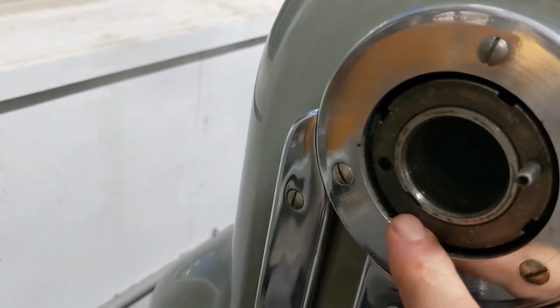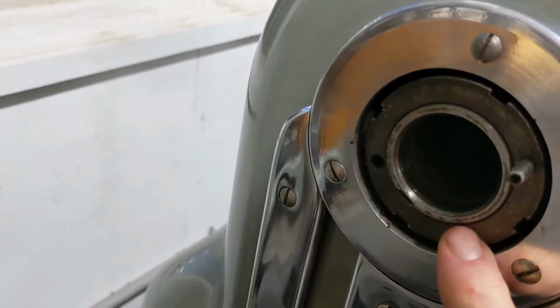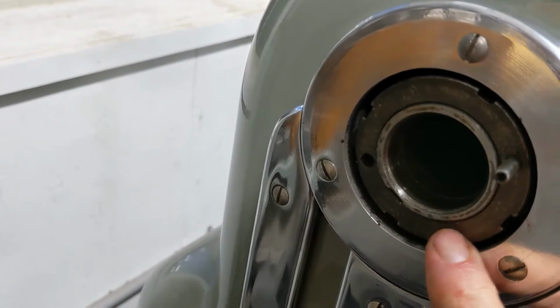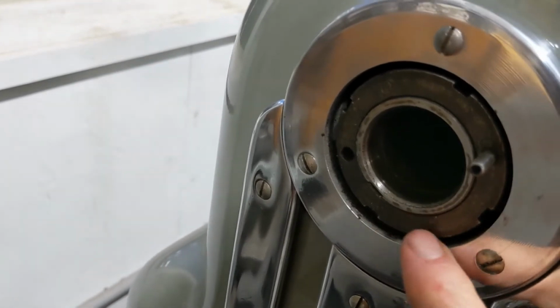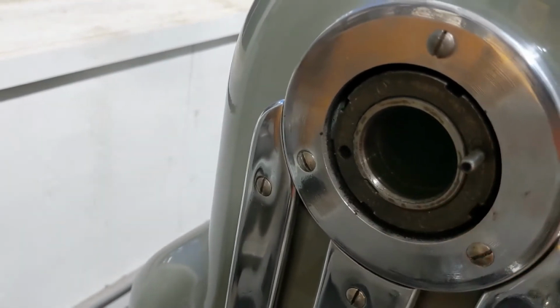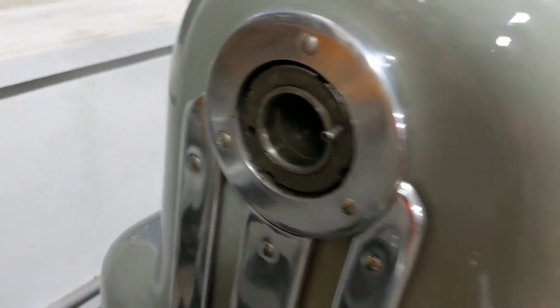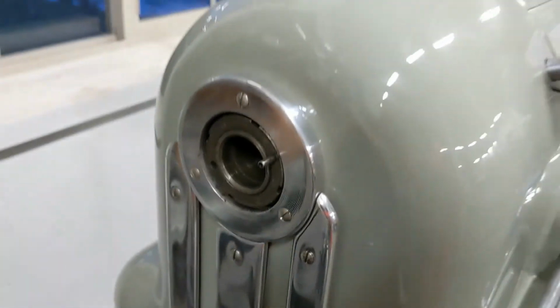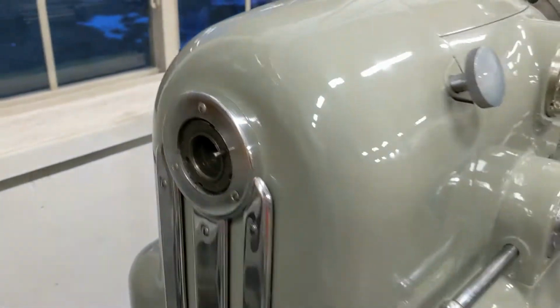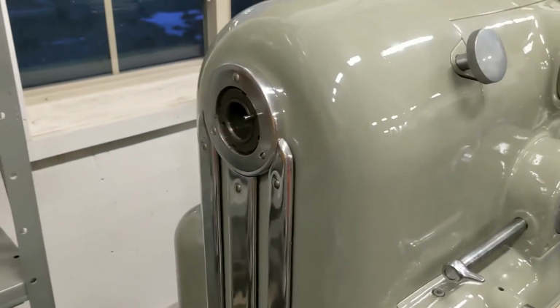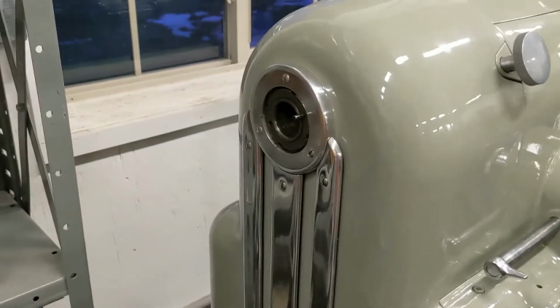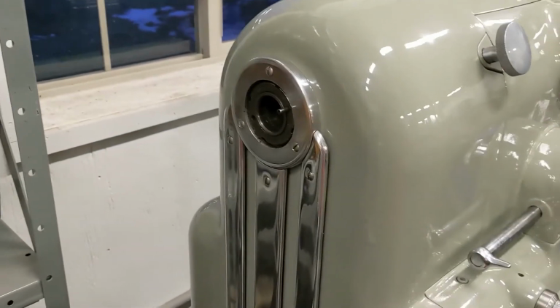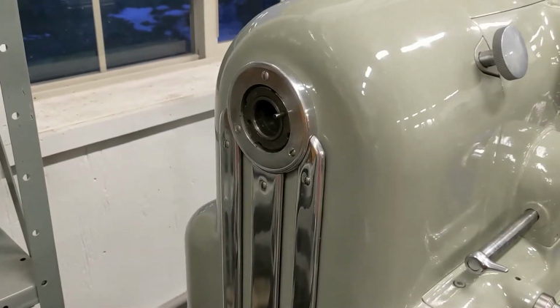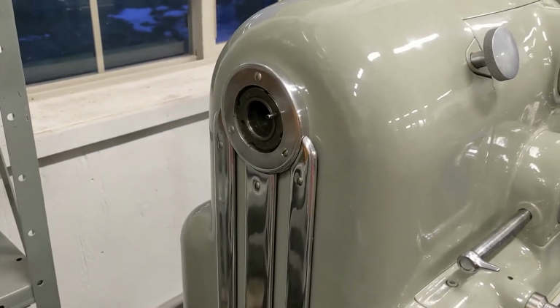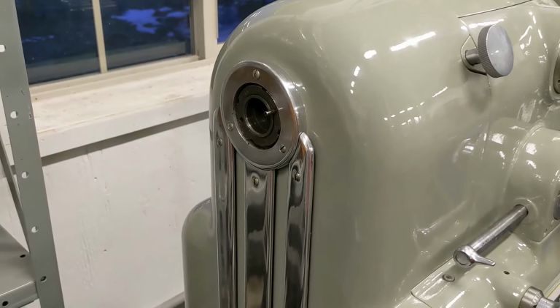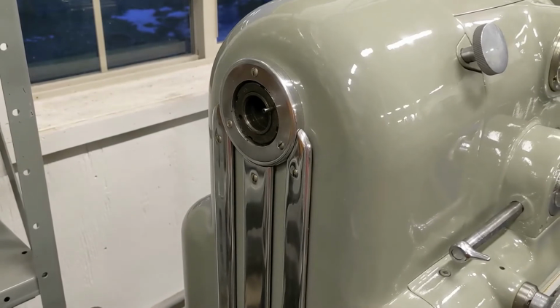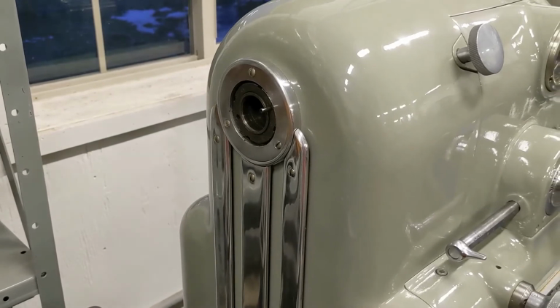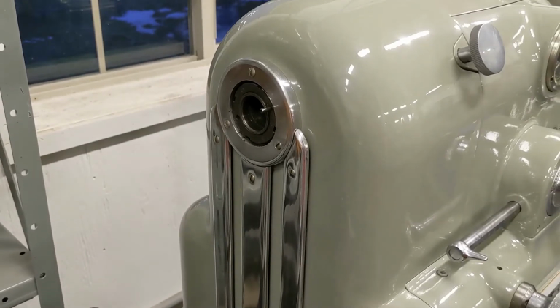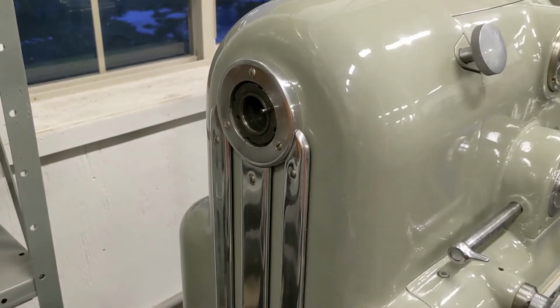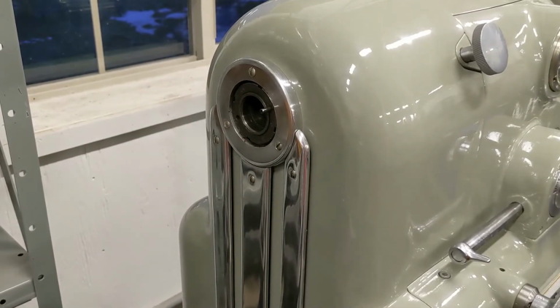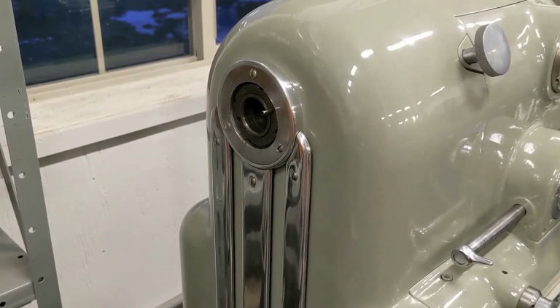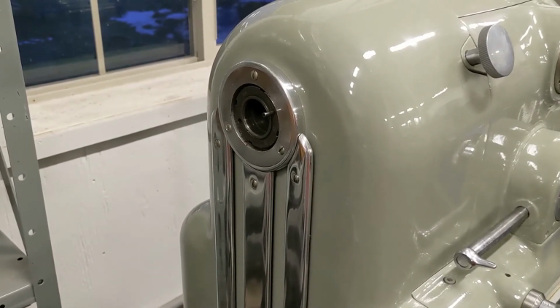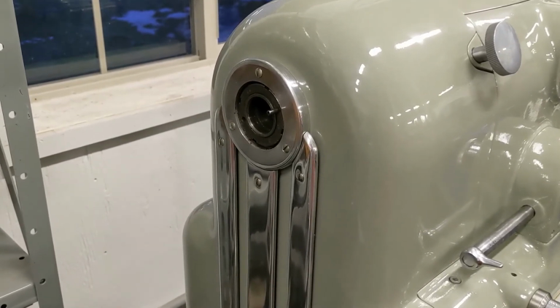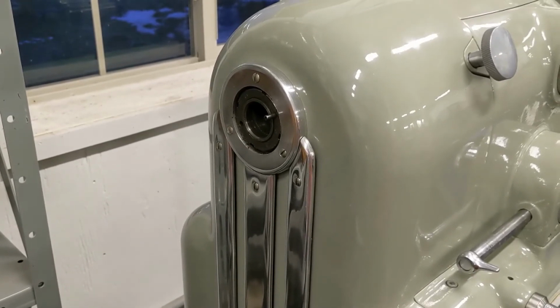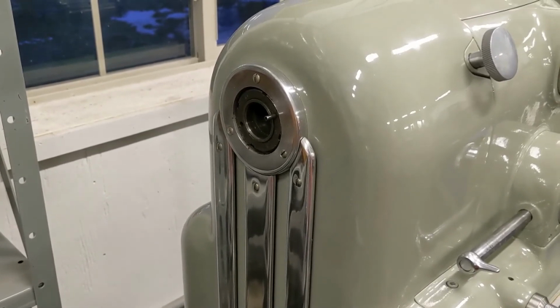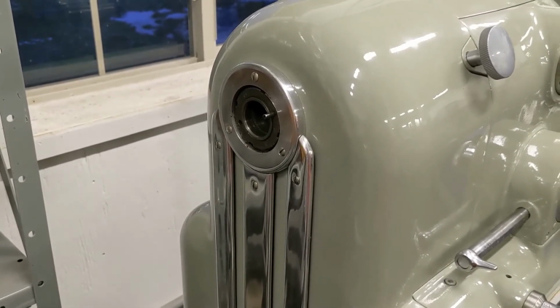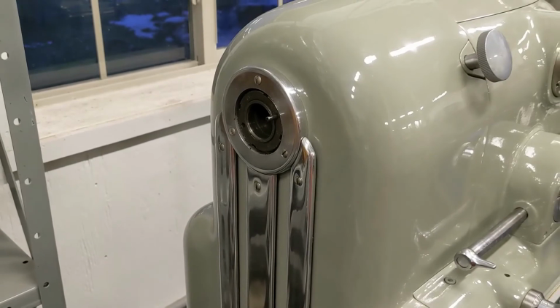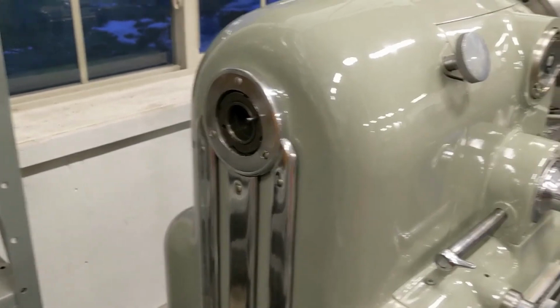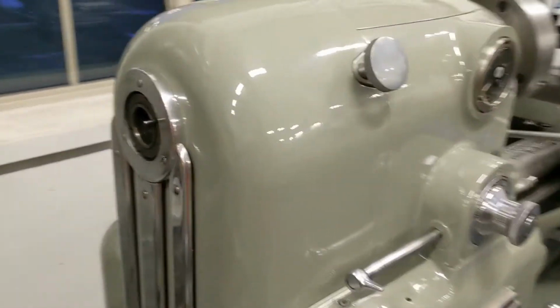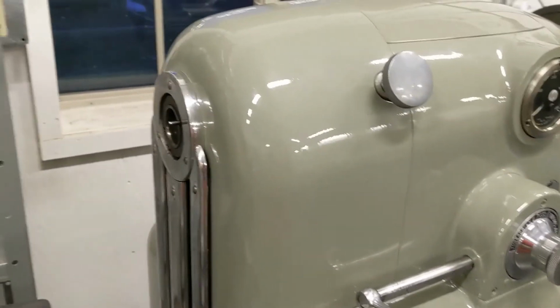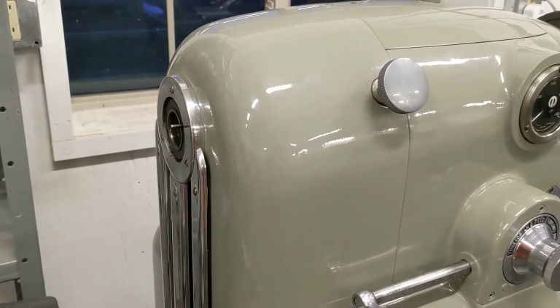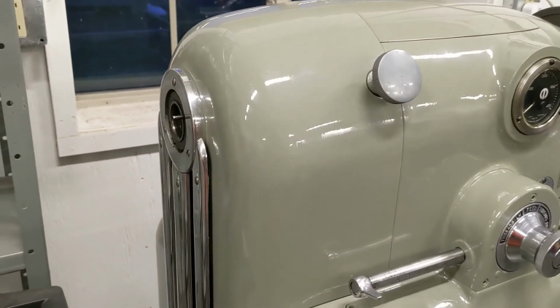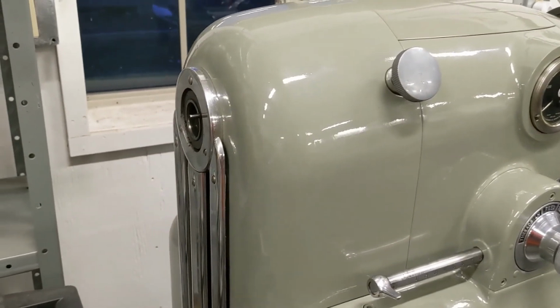Or does this threaded ring come off of here? So again, if there's any suggestions that you guys have, or if you have one on your lathe, you can pull it apart and send me some pics and show me what it looks like — that would be awesome. Thanks.